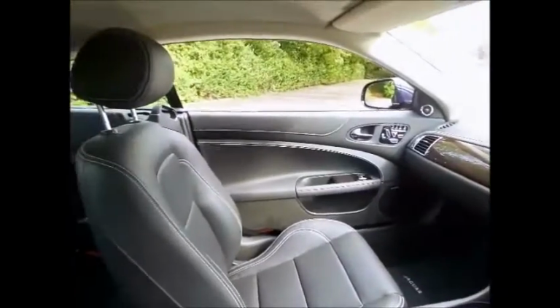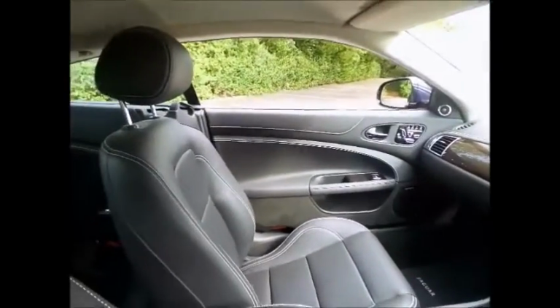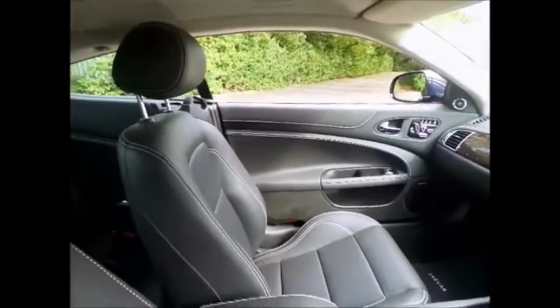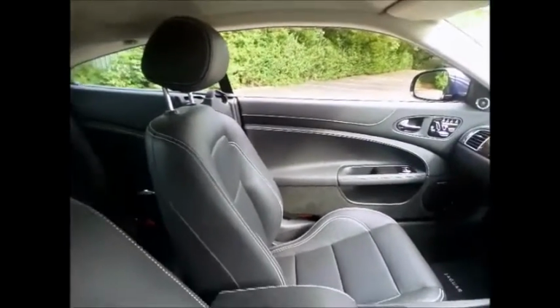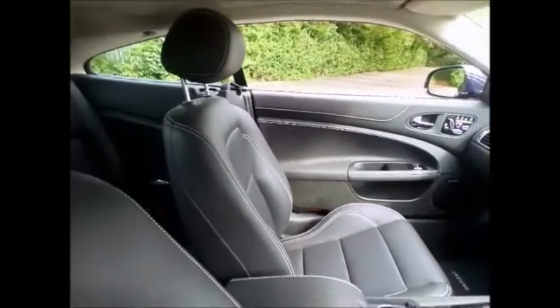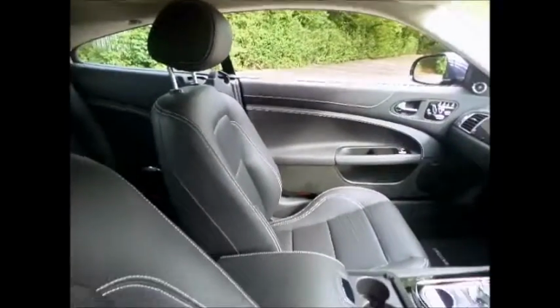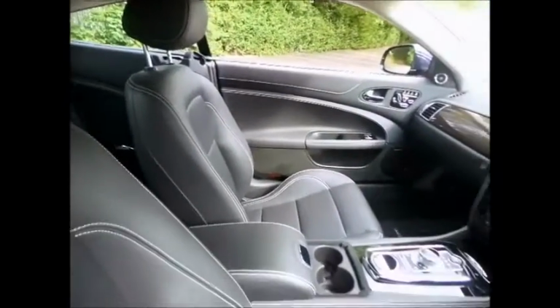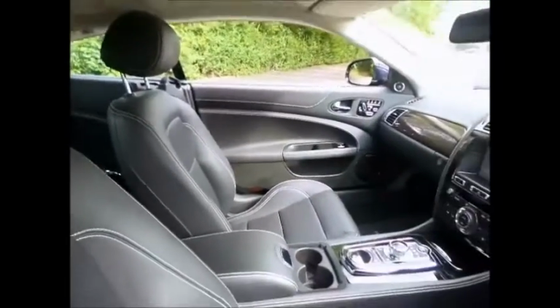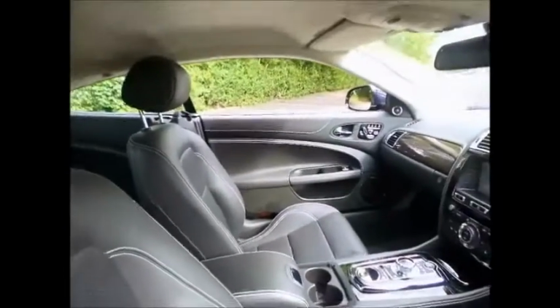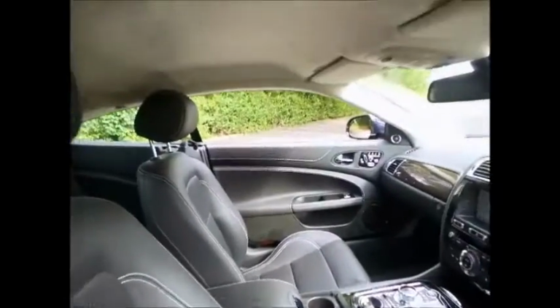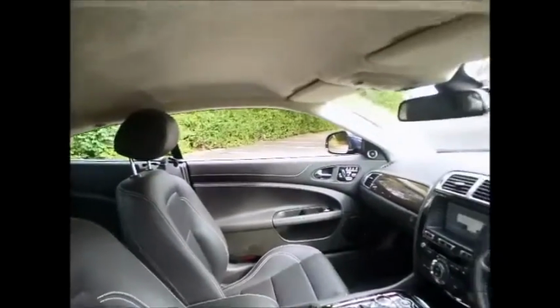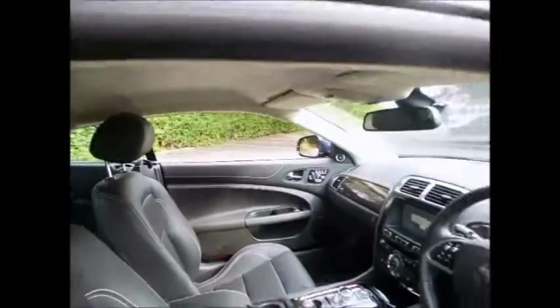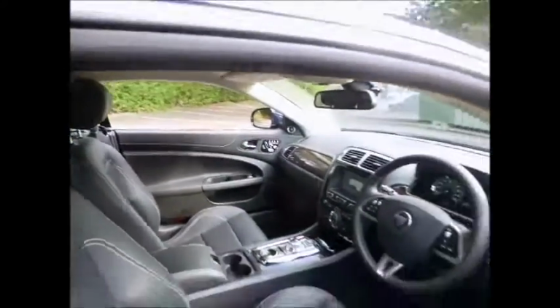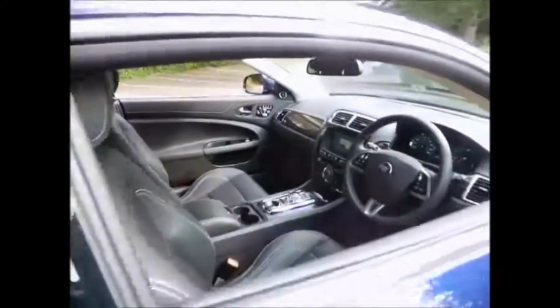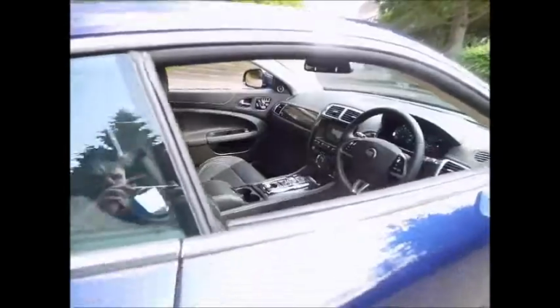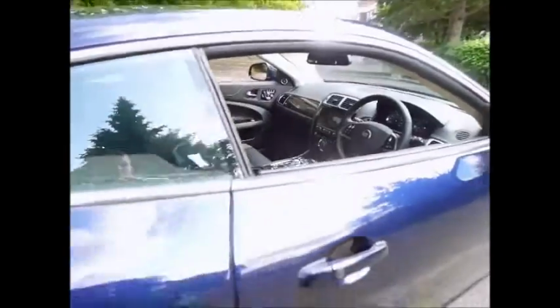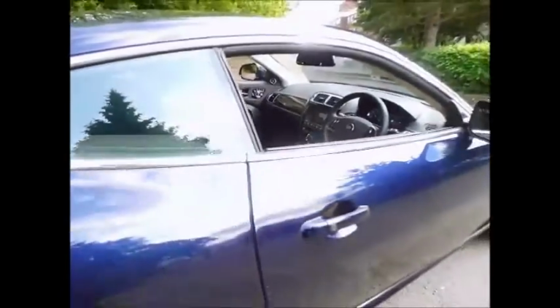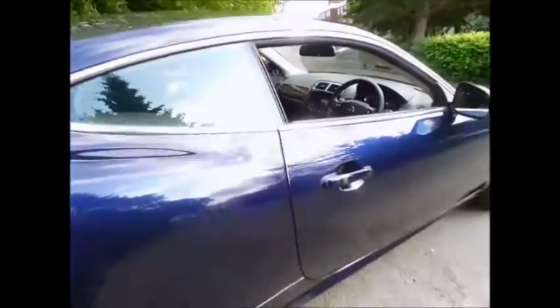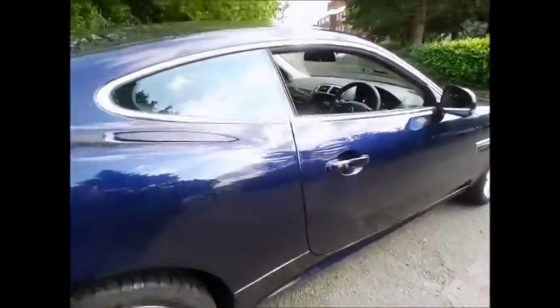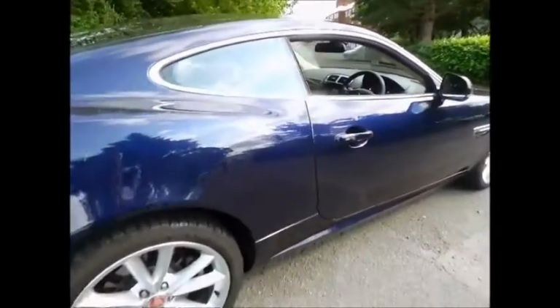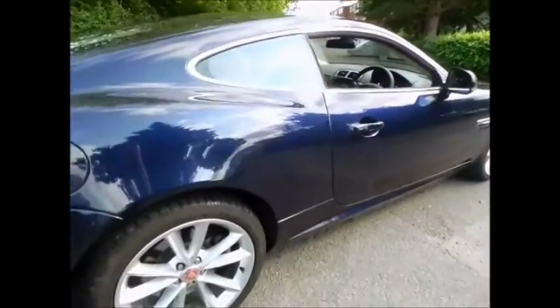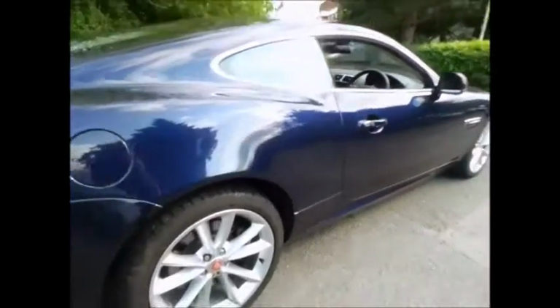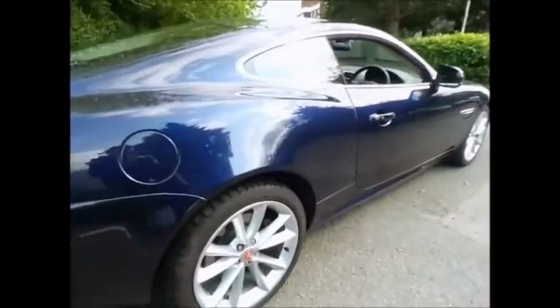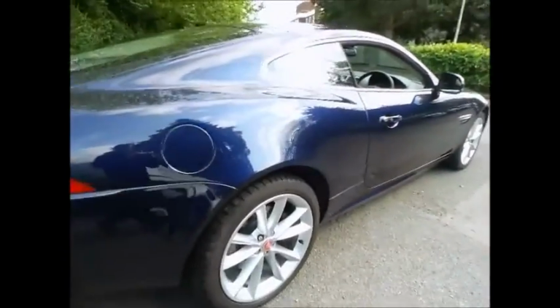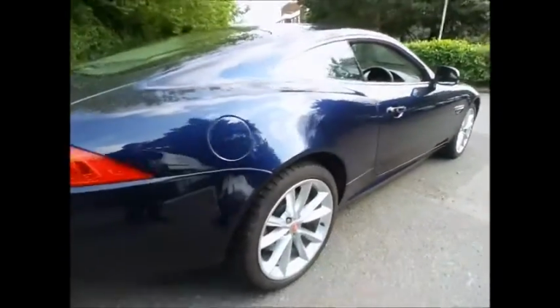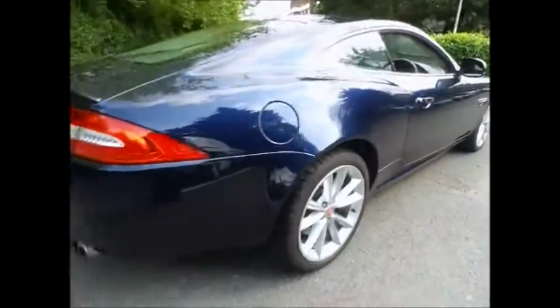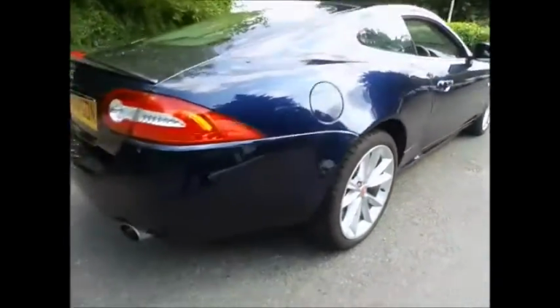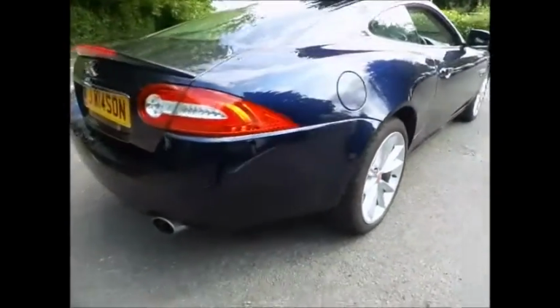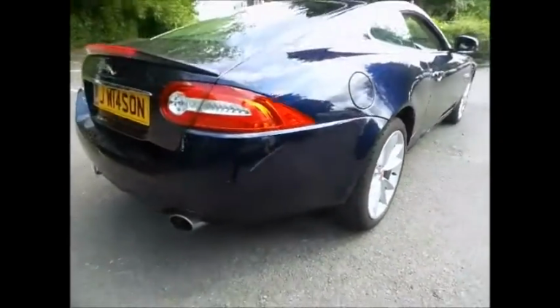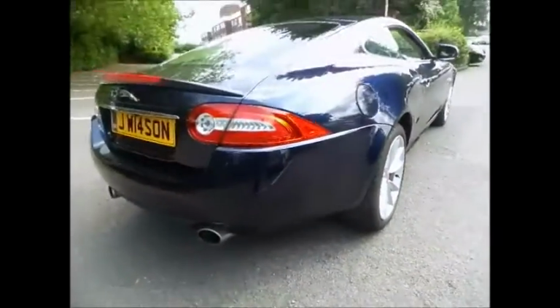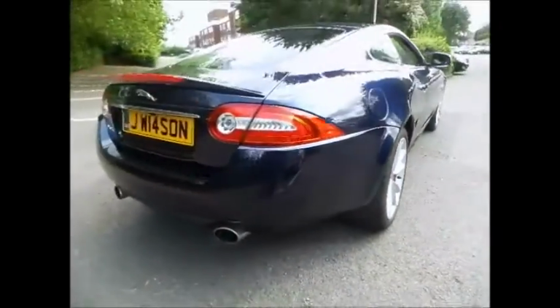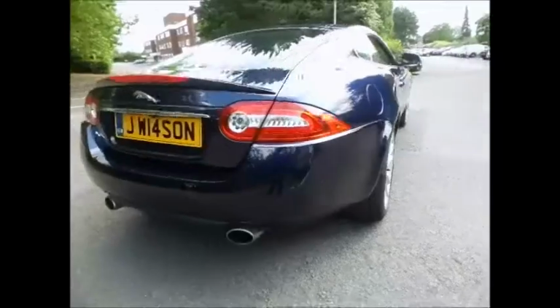It promises both luxury and immense power. Distinctive LED daytime running lights frame the XK's advanced bi-function HID Xenon headlamps and present a unique visual signature.